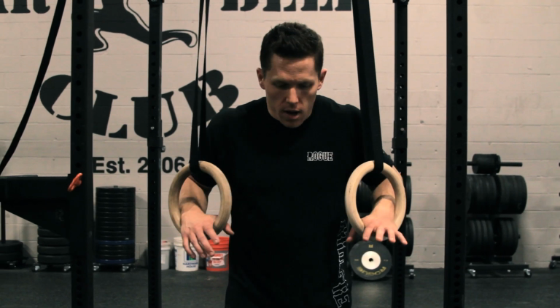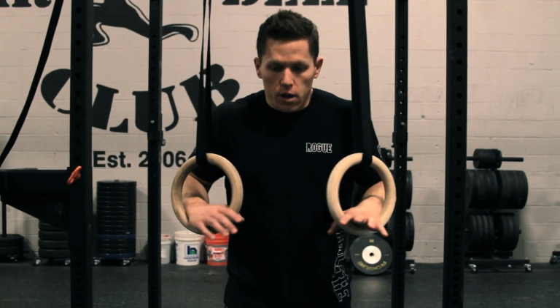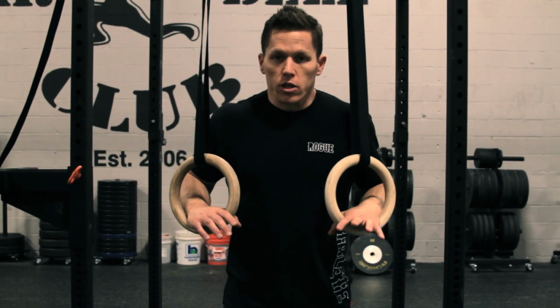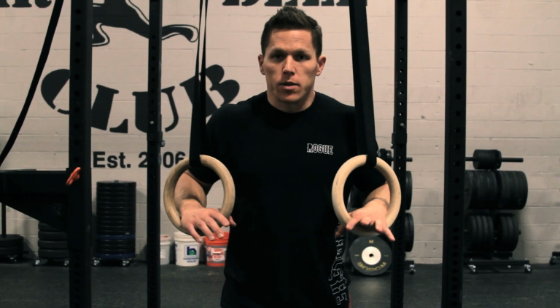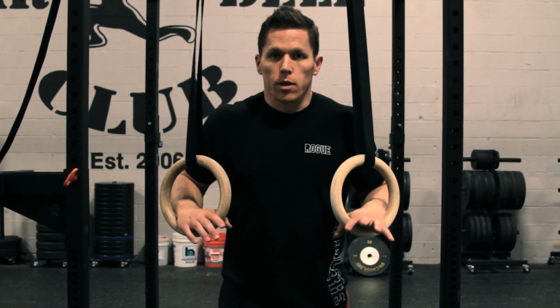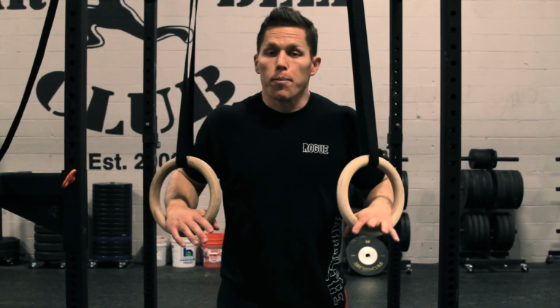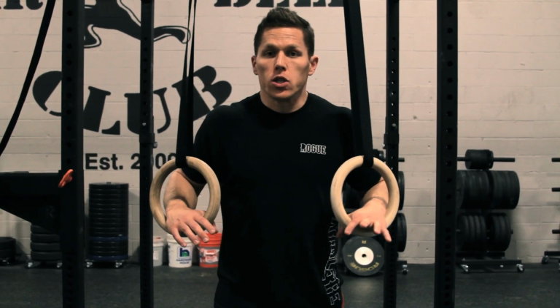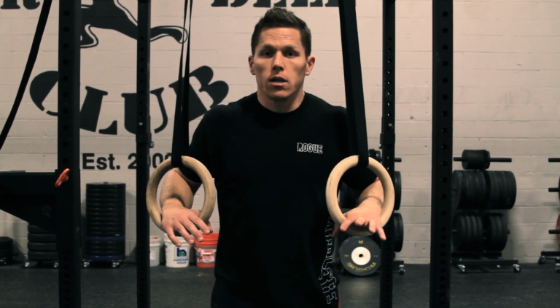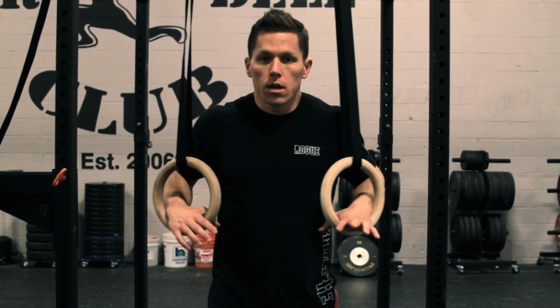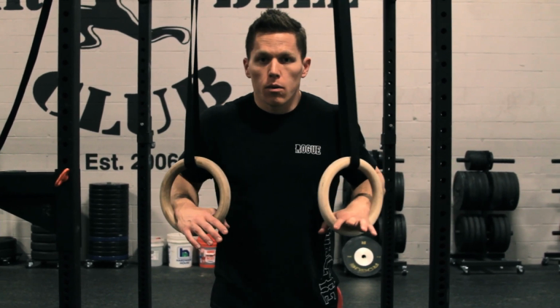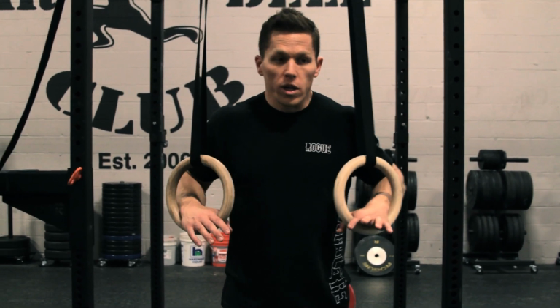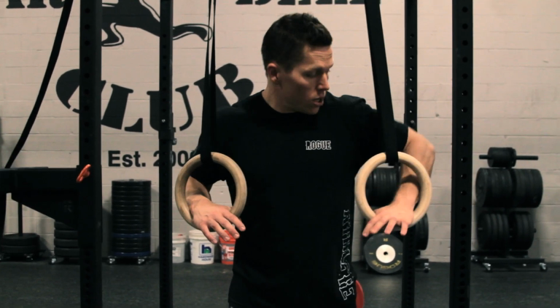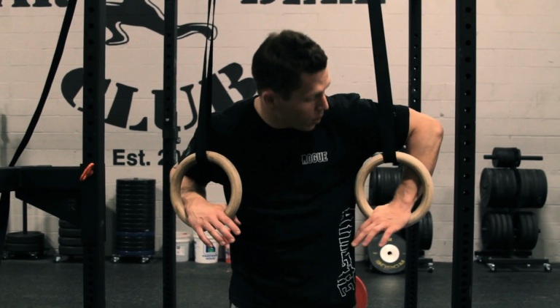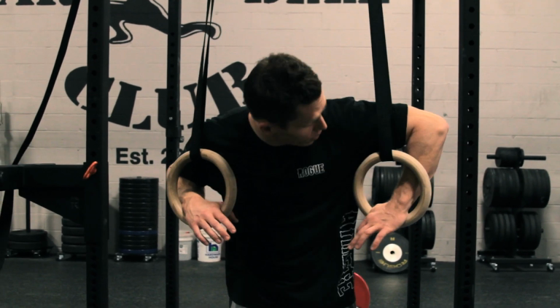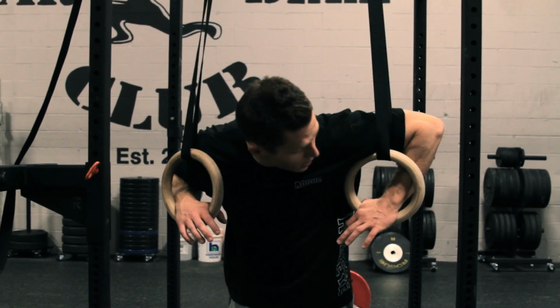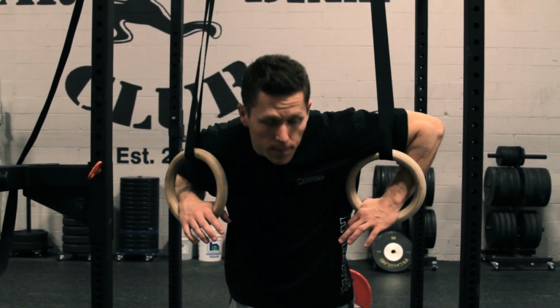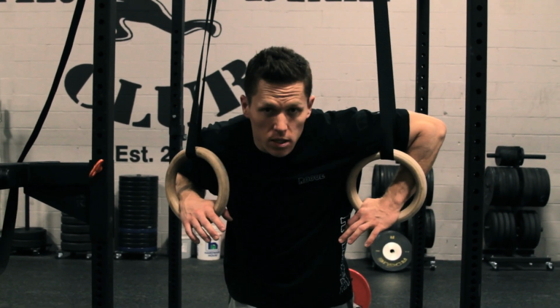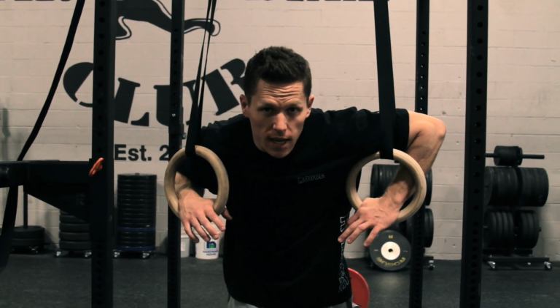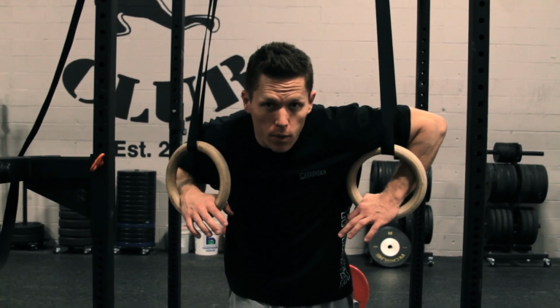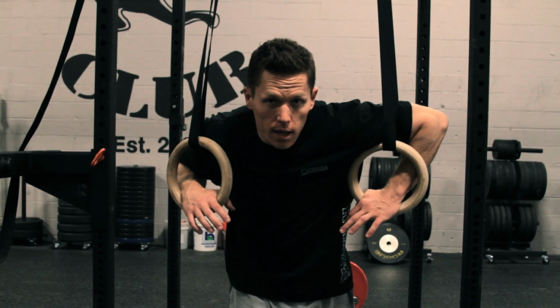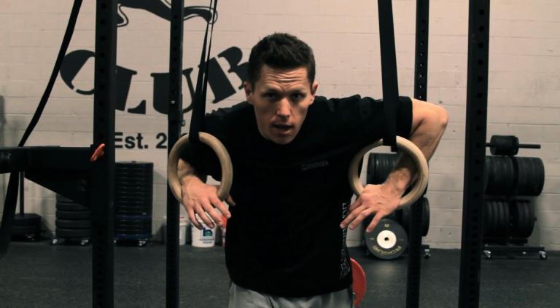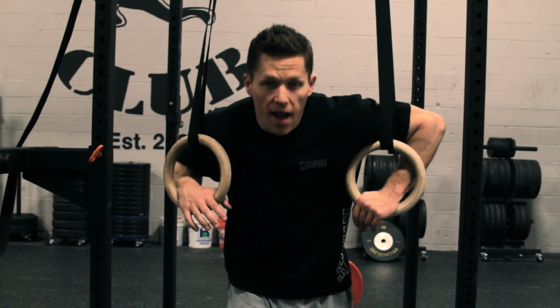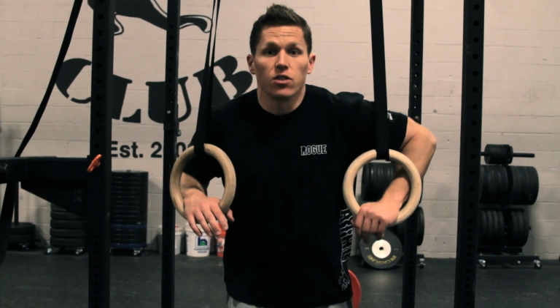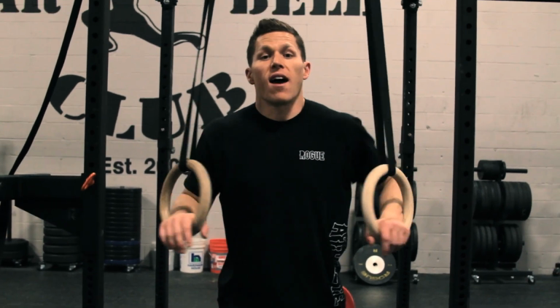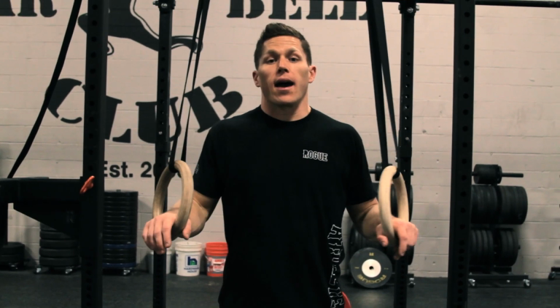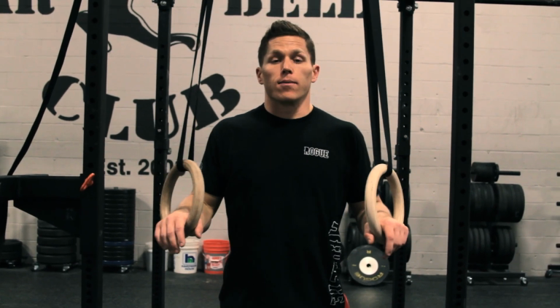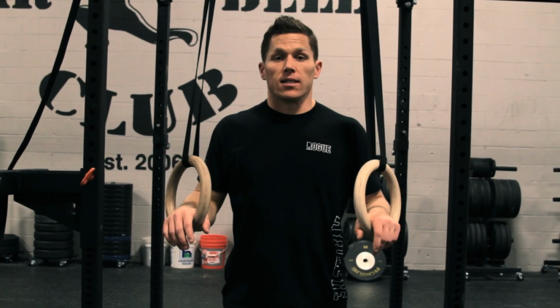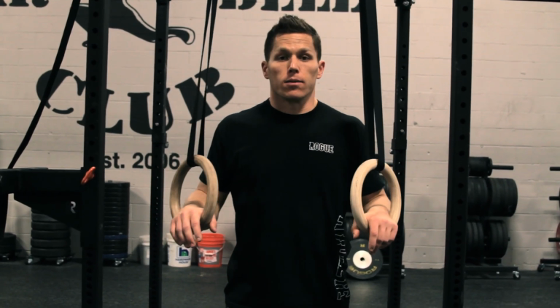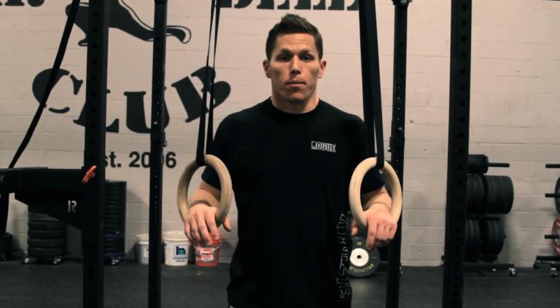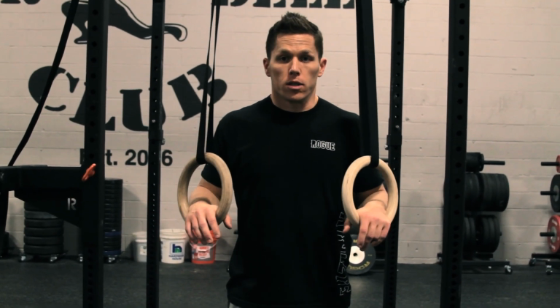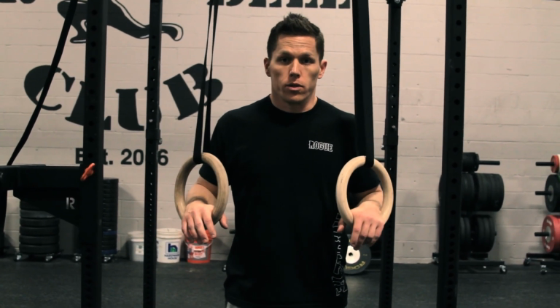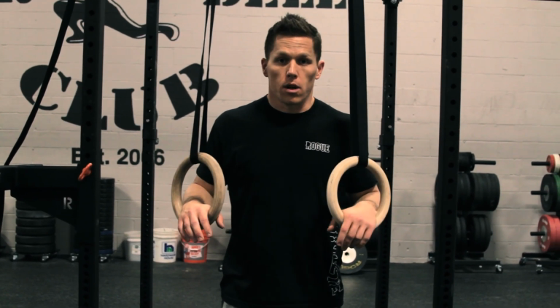You're going to jump to a support position, reach a point where your bicep touches the top of the ring, and then drive back up to that same support position where you started.